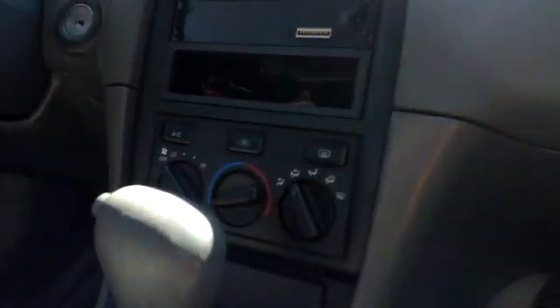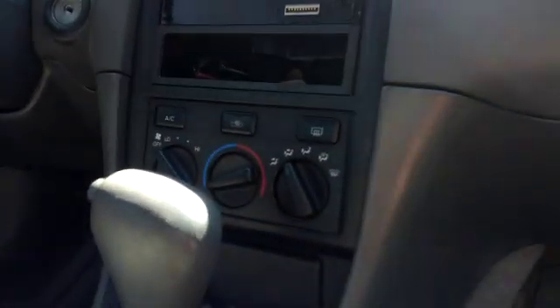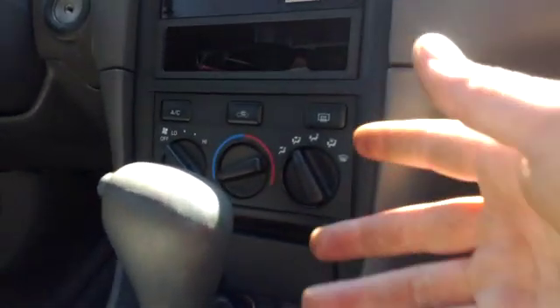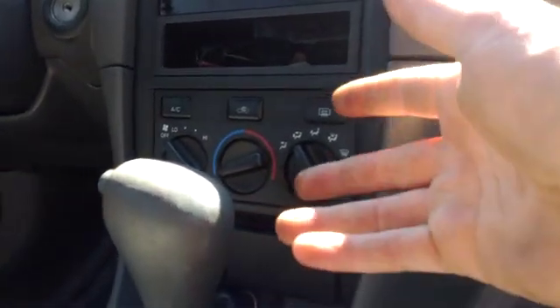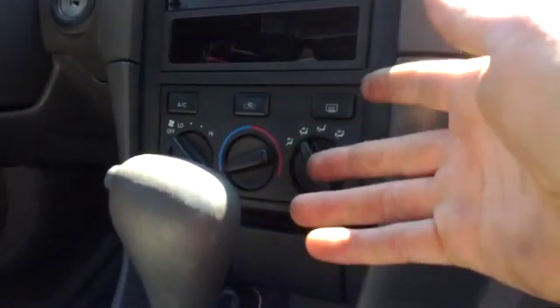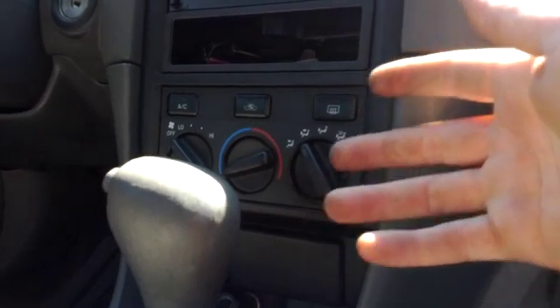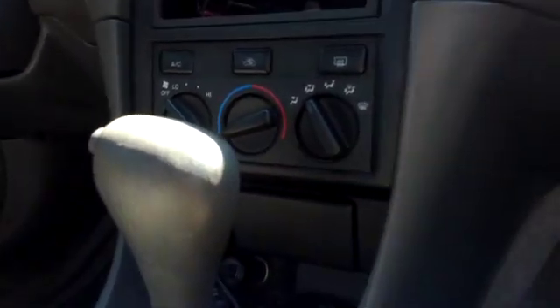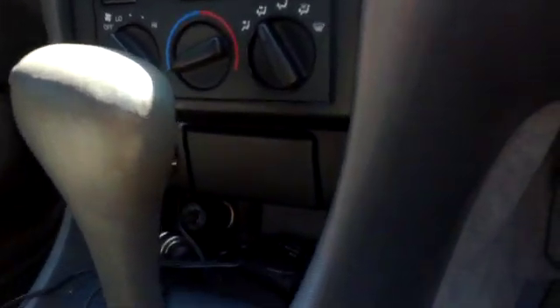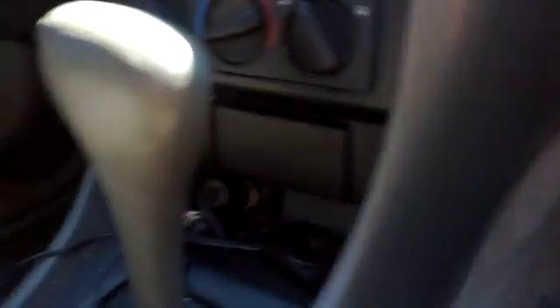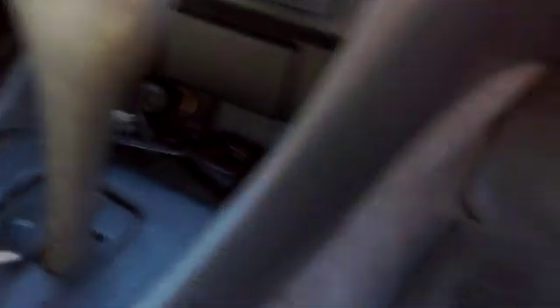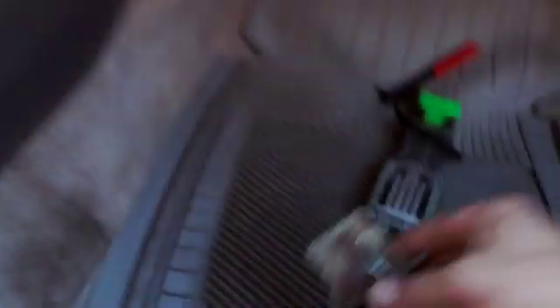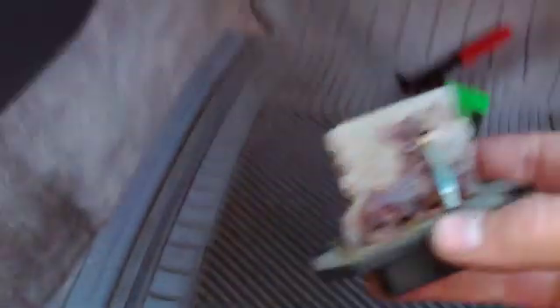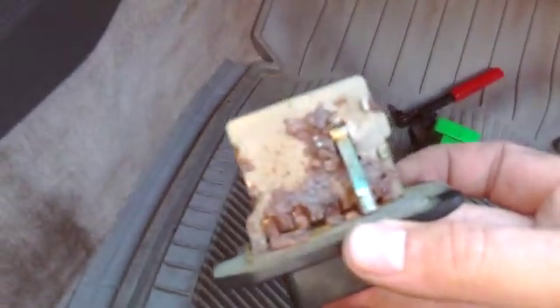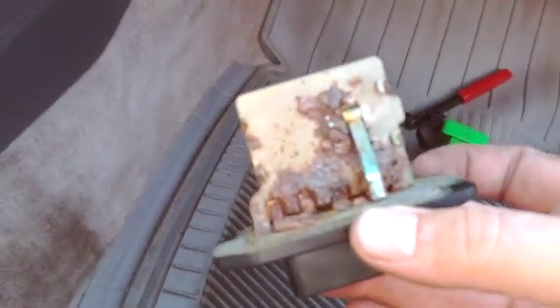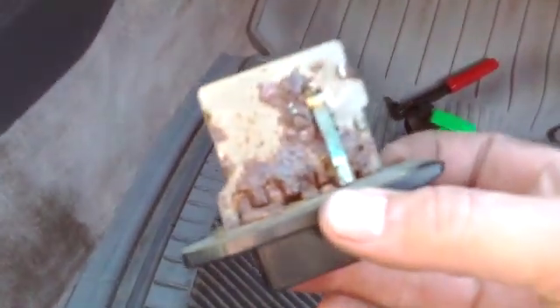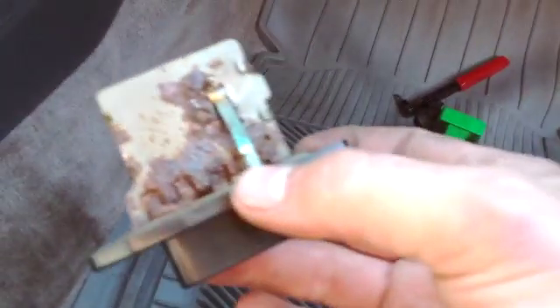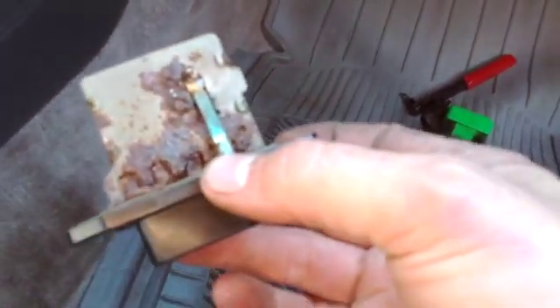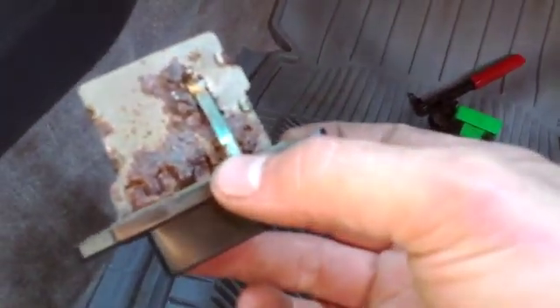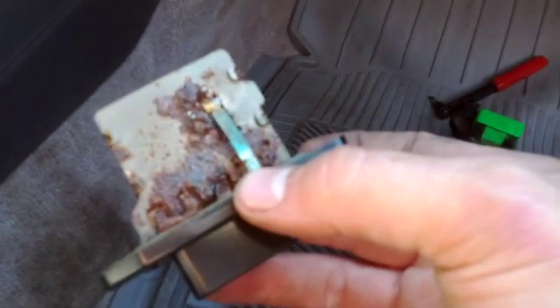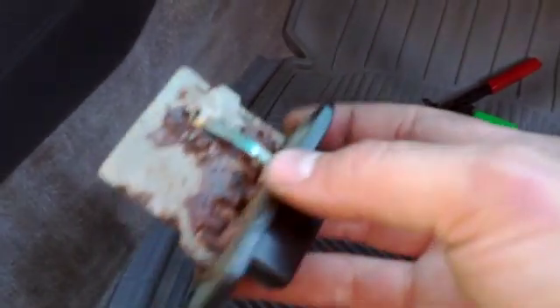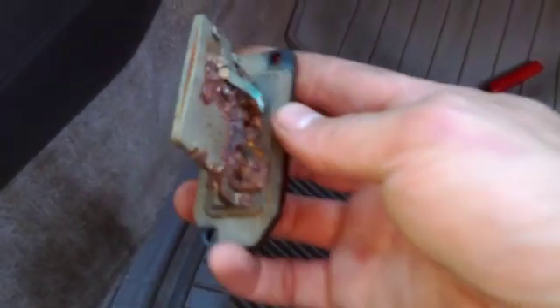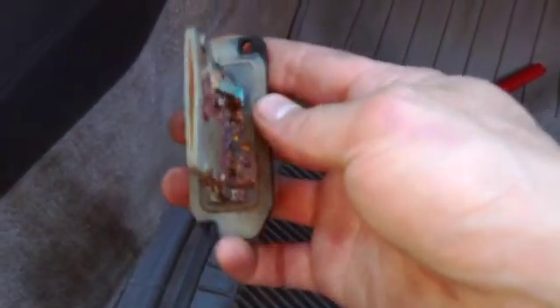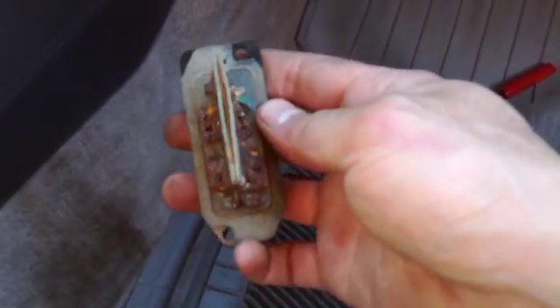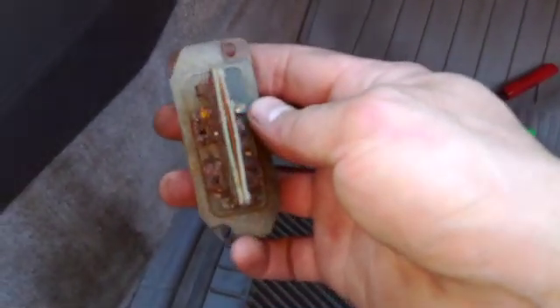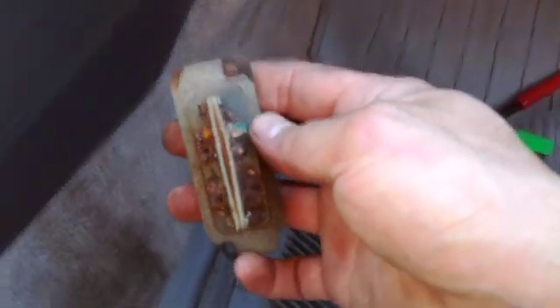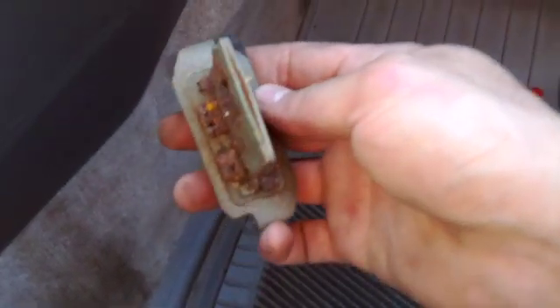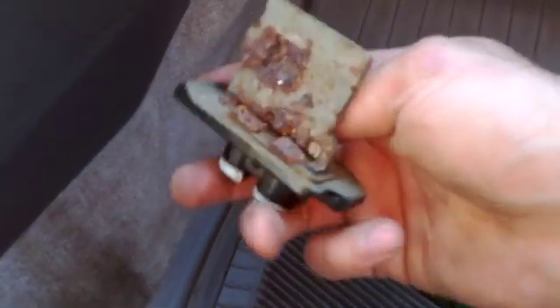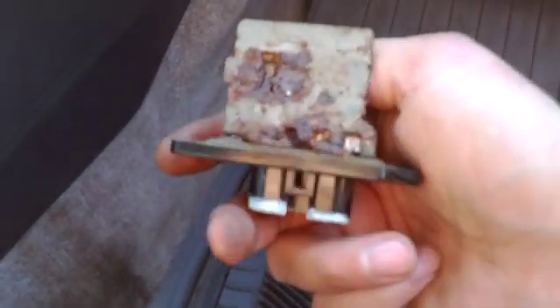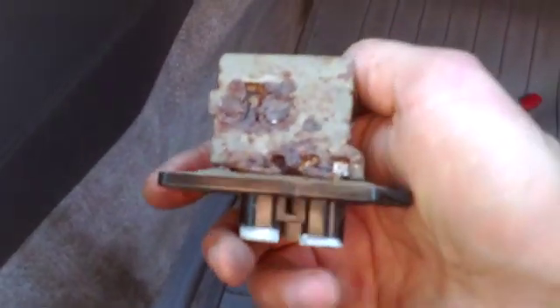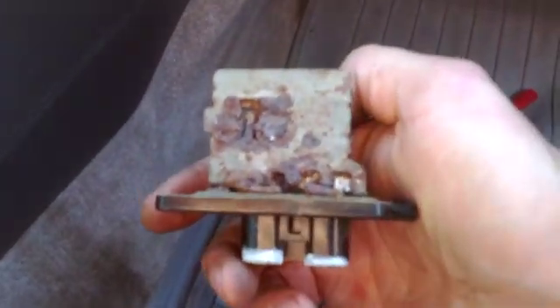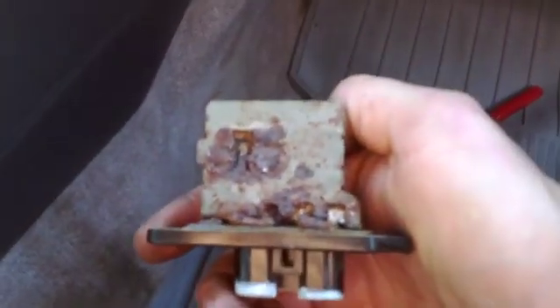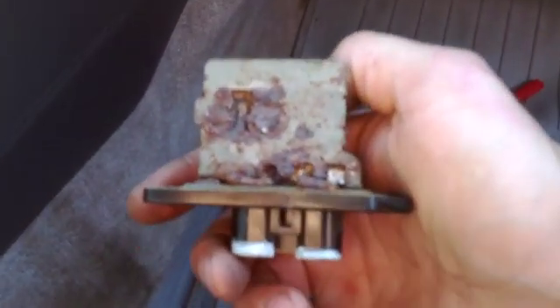I'll check for leaks, maybe throw some dye in the system. And if you're curious, this is the old heater resistor that came out — she's pretty rusty and crusty, so there's definitely some moisture in there.